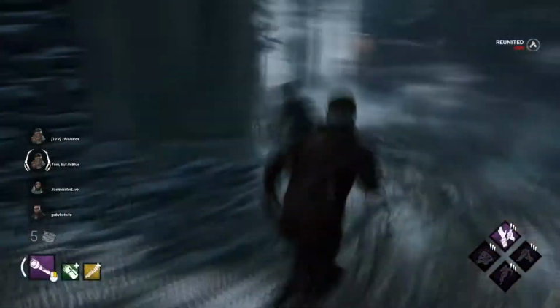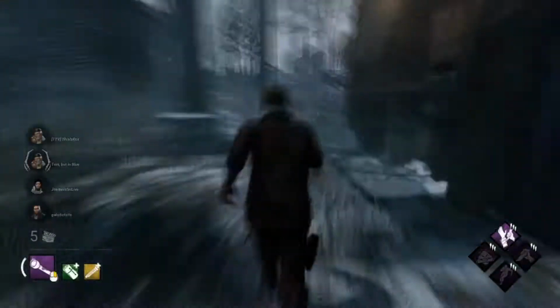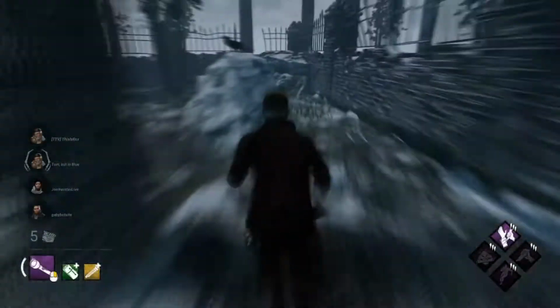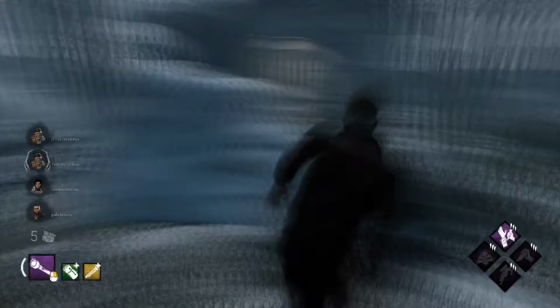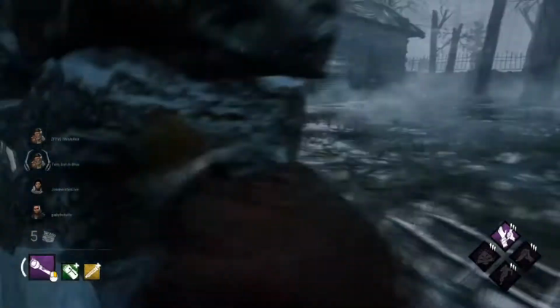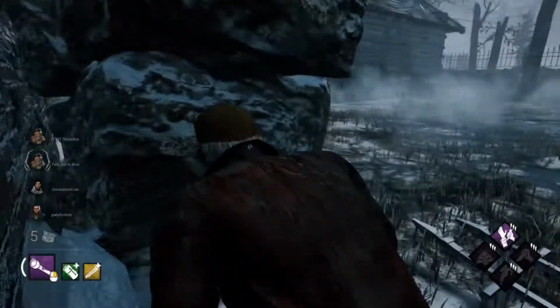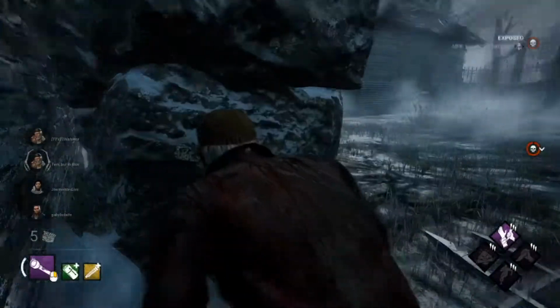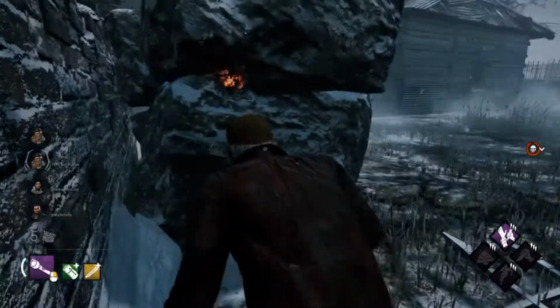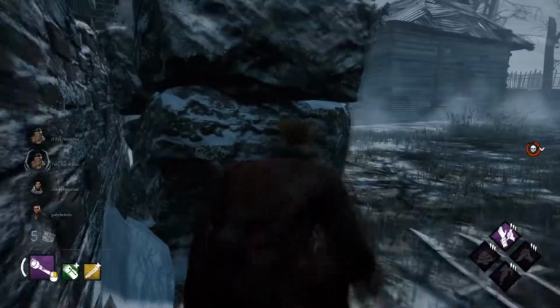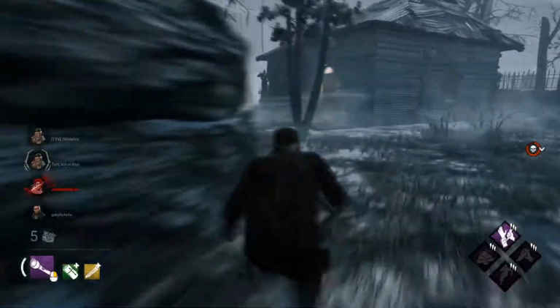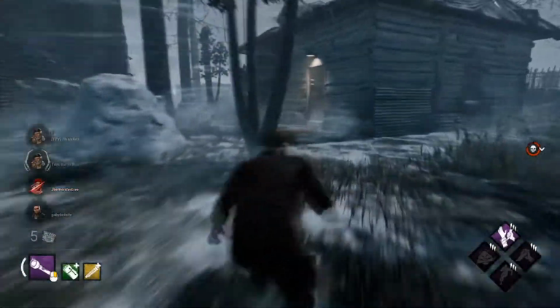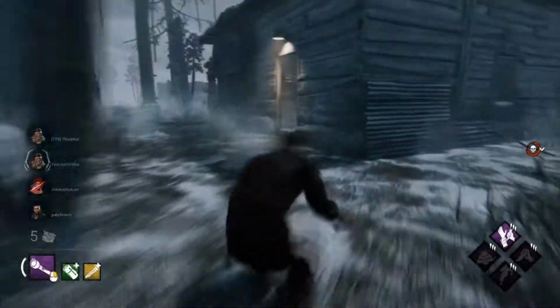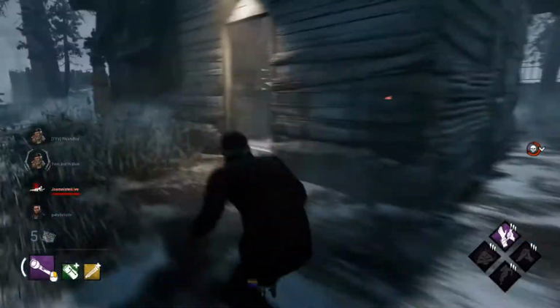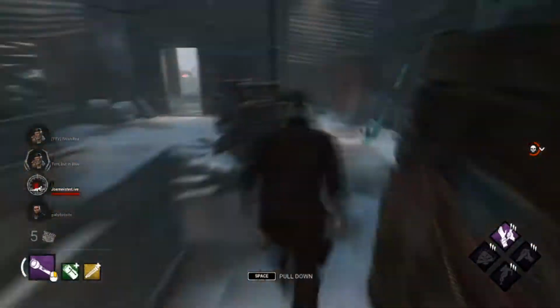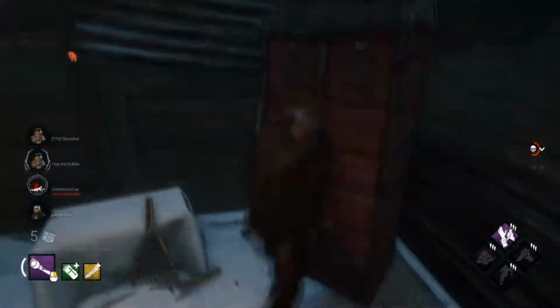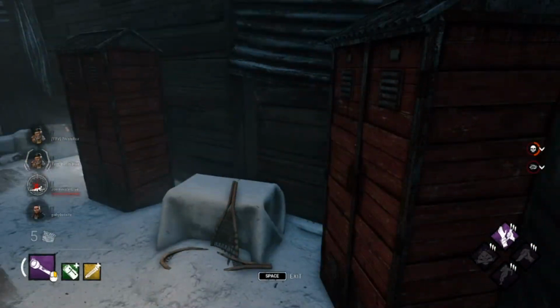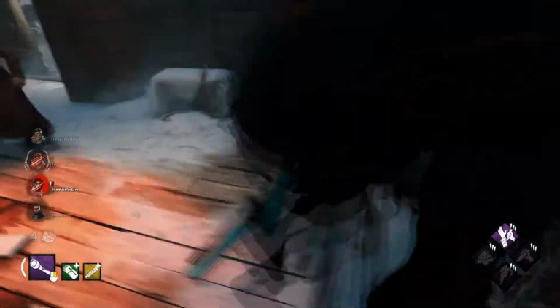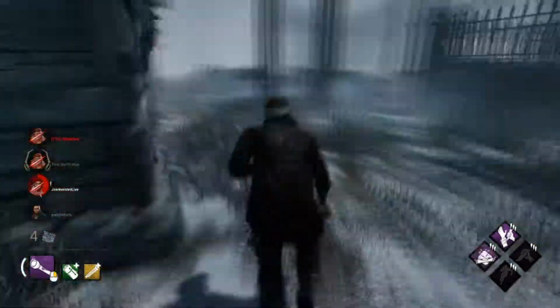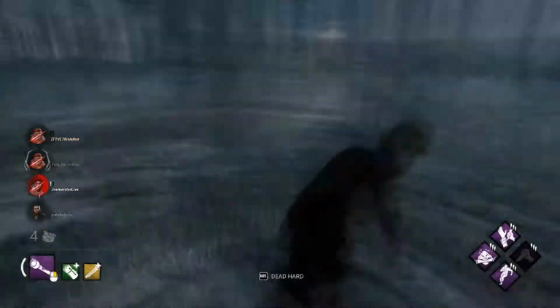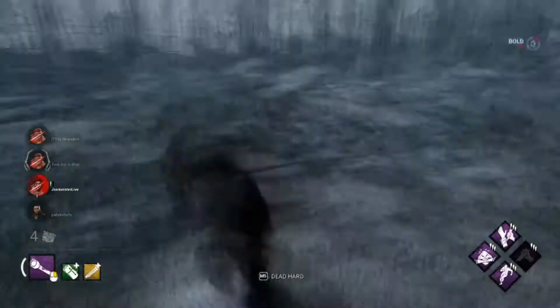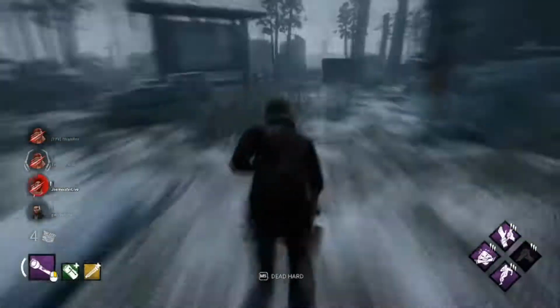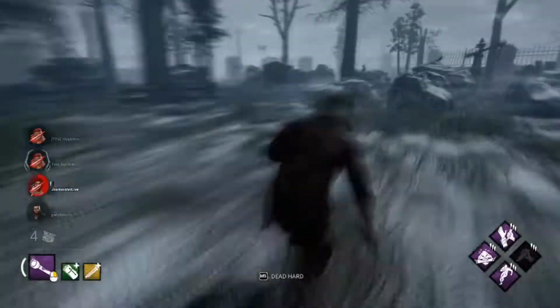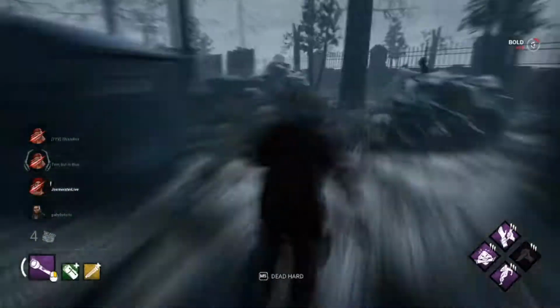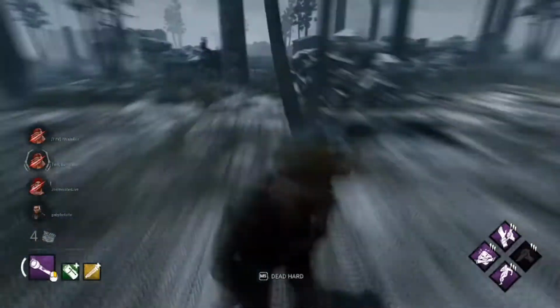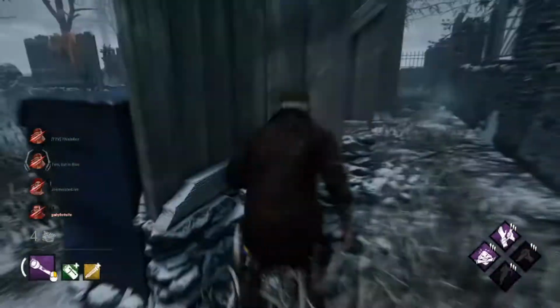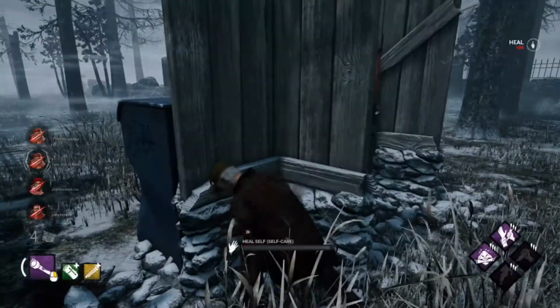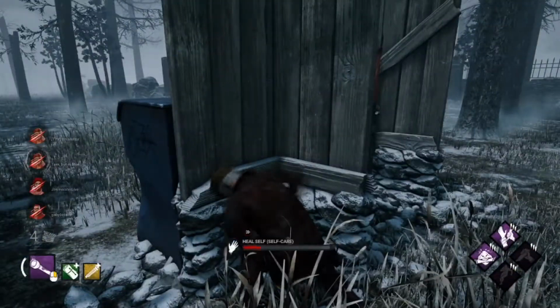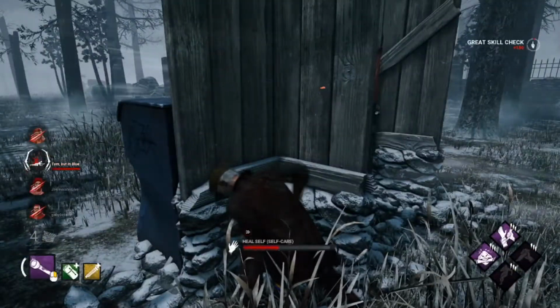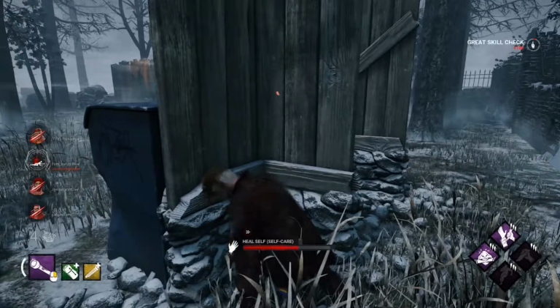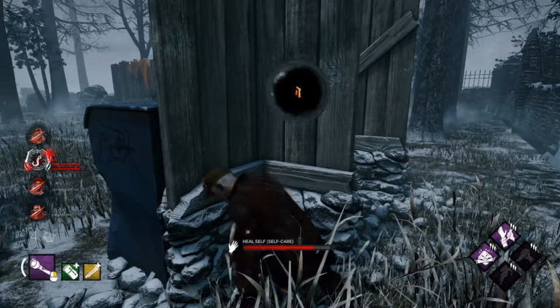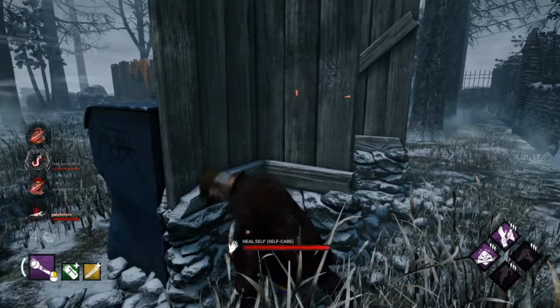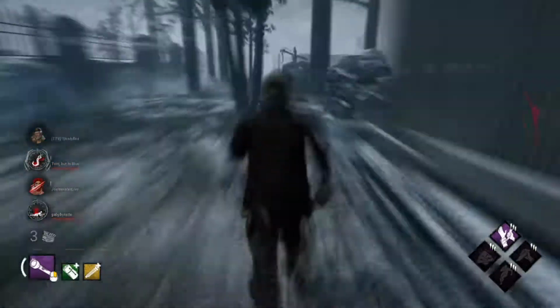Once you're in a match, make sure you hide in the corner of the map the entire game, and switch it up every once in a while. Hide in the locker so those pesky information perks don't get ya. And if the killer does somehow manage to find you and hit you, you got that sweet, sweet Self Care on deck.